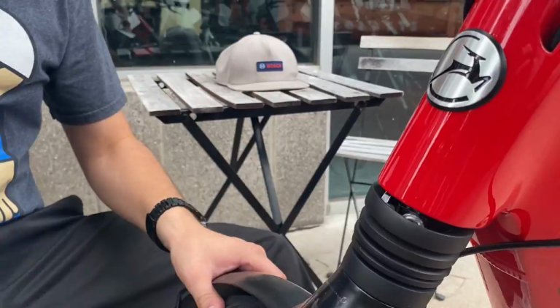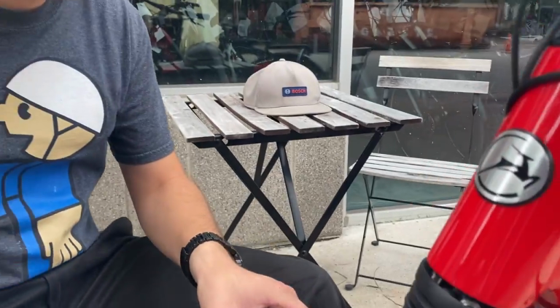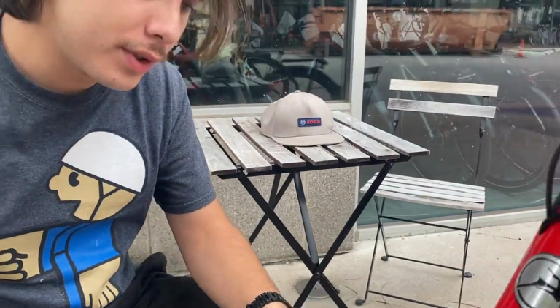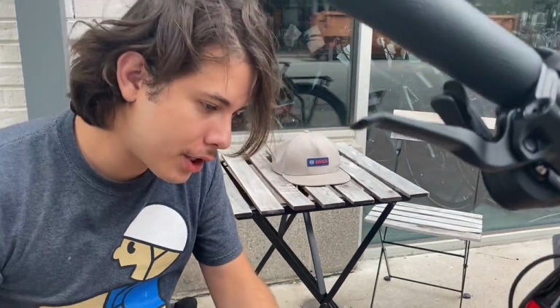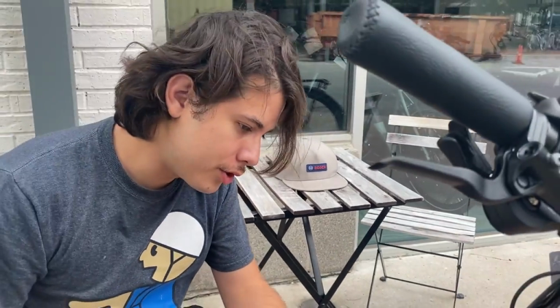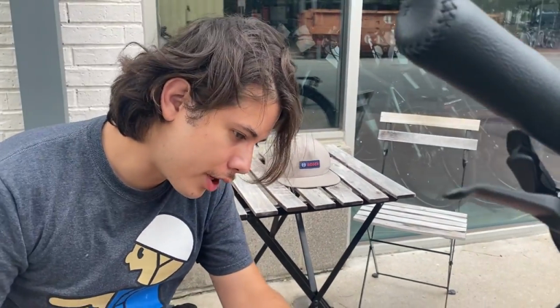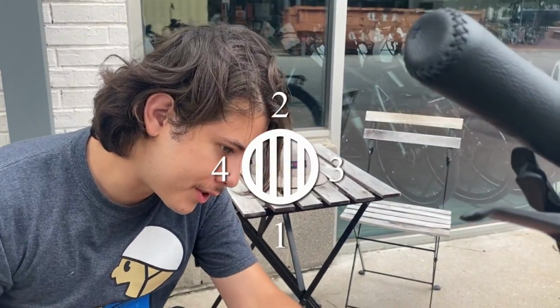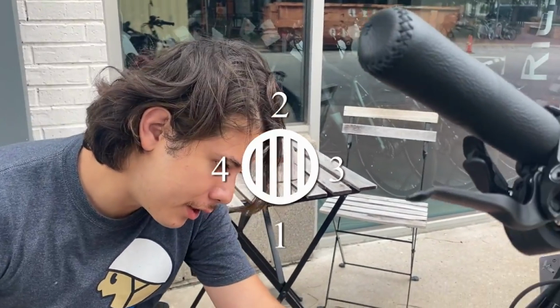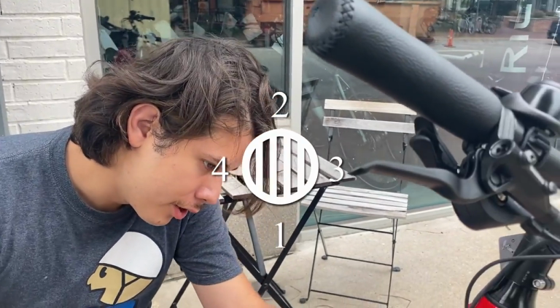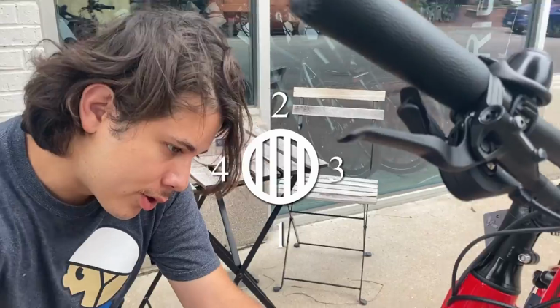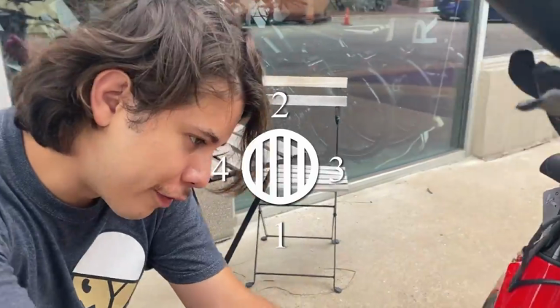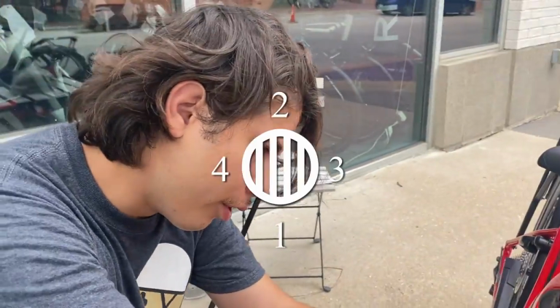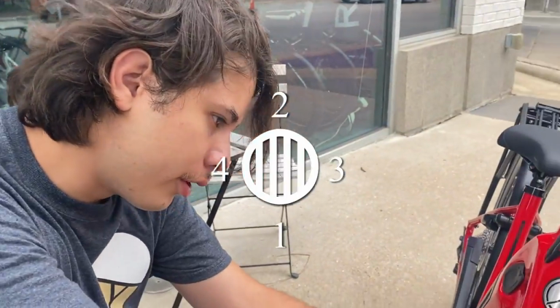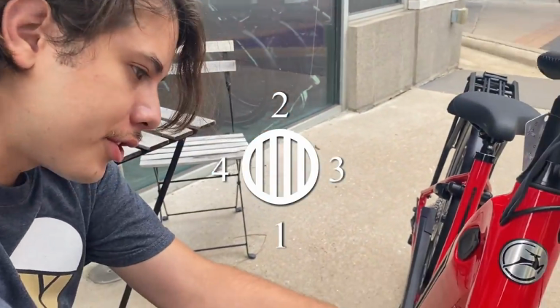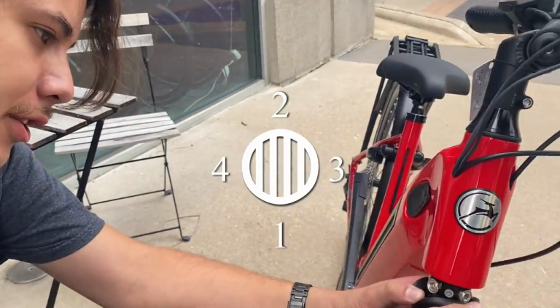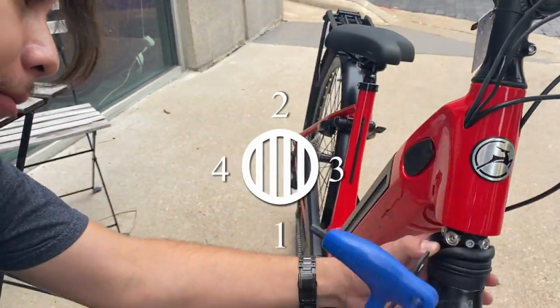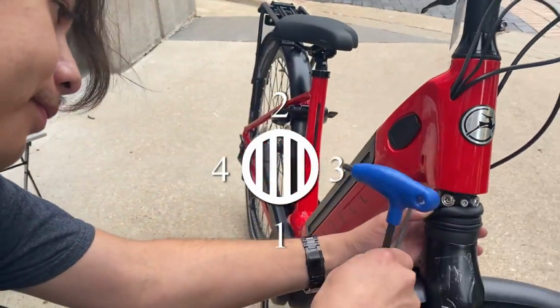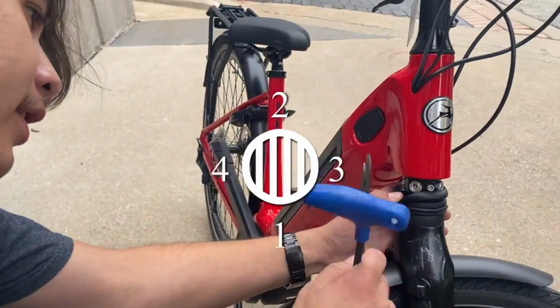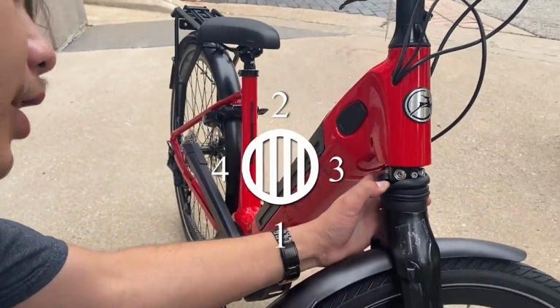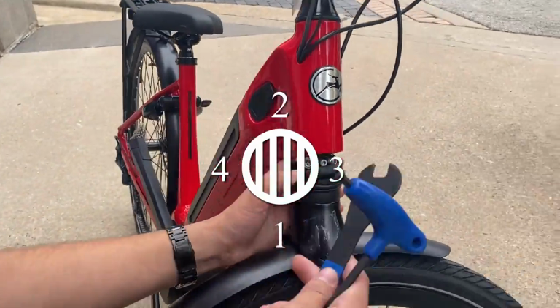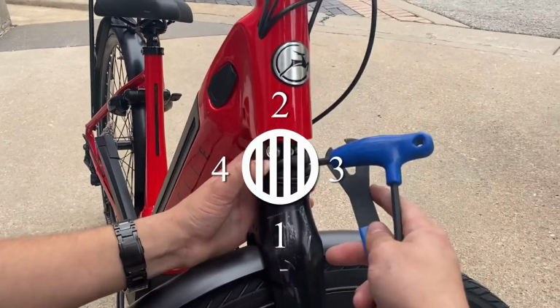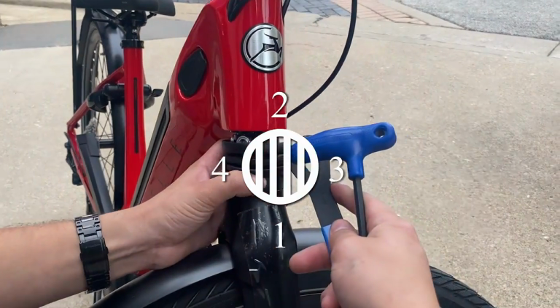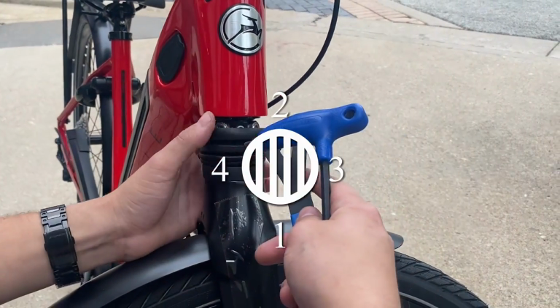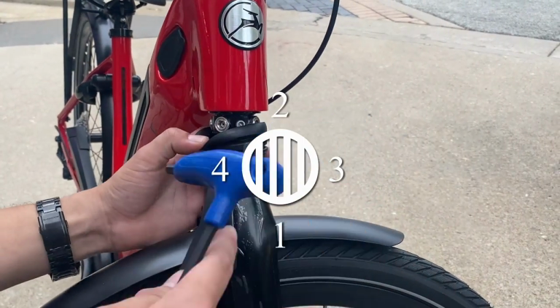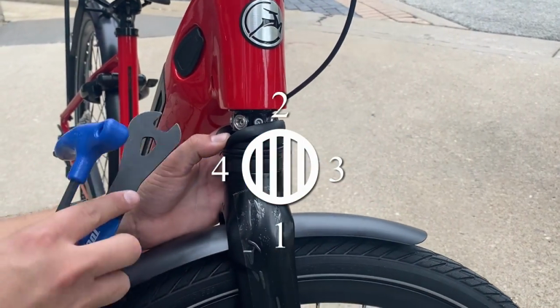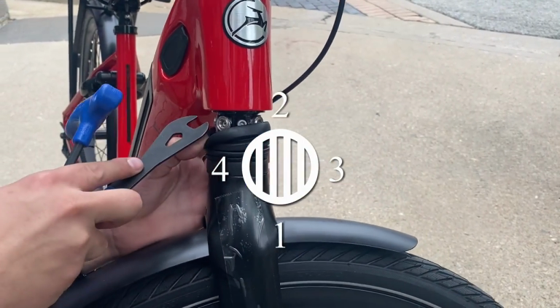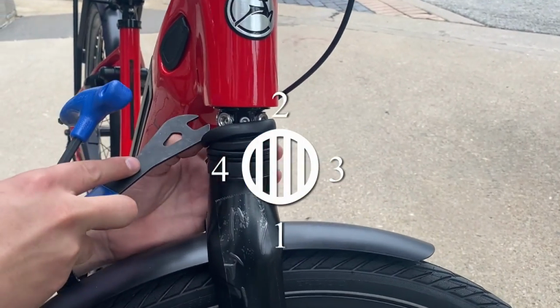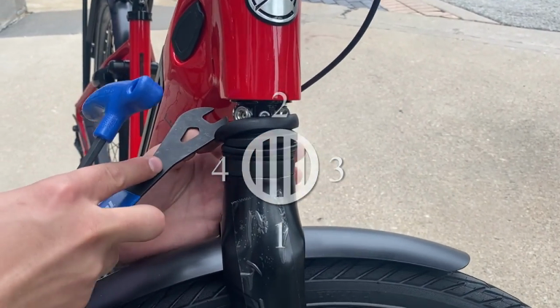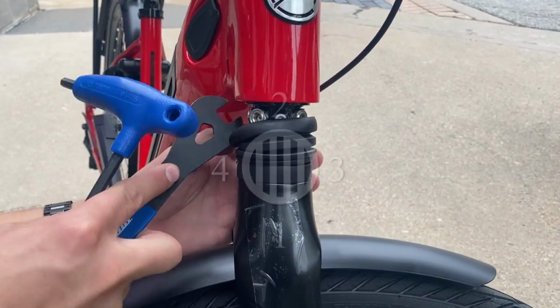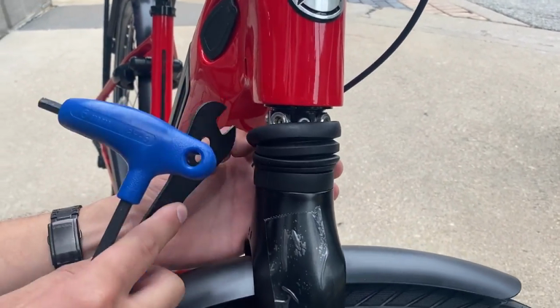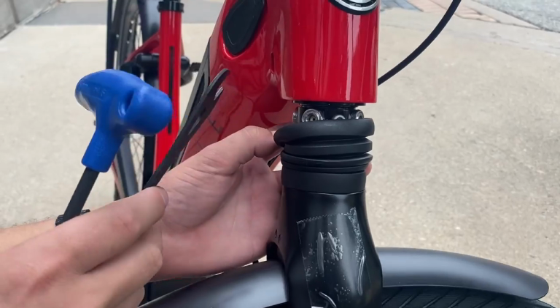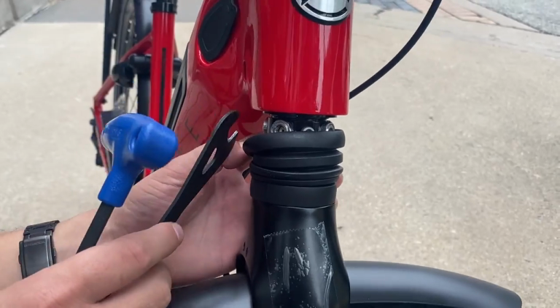What you do to one side, you'll want to do to the opposite side. There are four little adjusters in there. Because we did the front one, we'll go to the immediate rear, 180 degrees away.